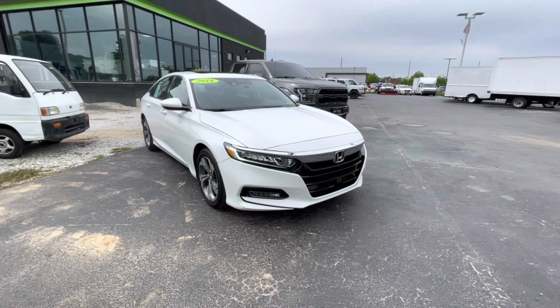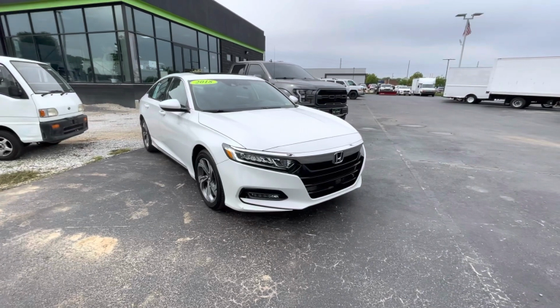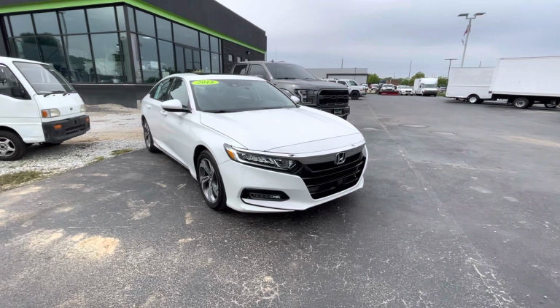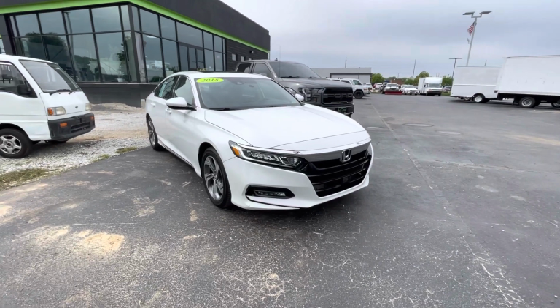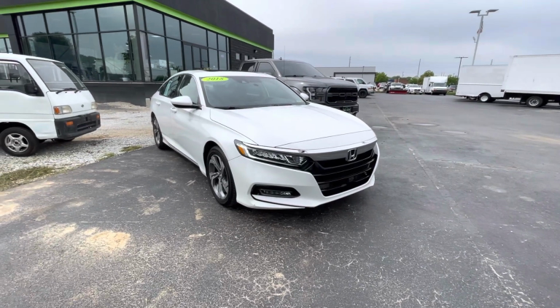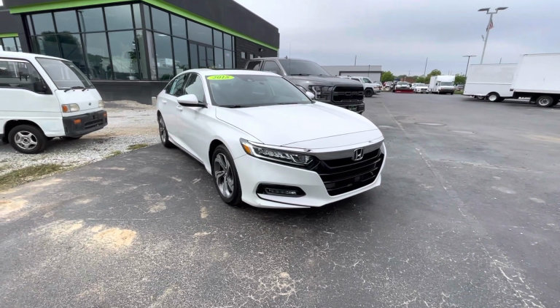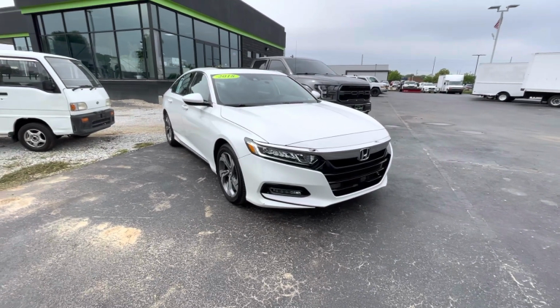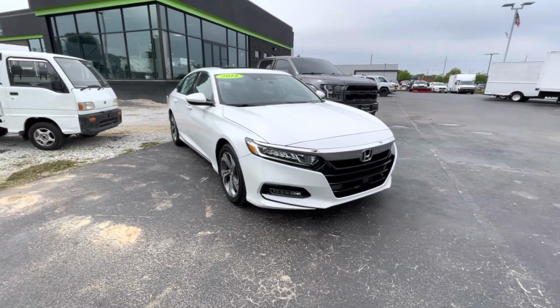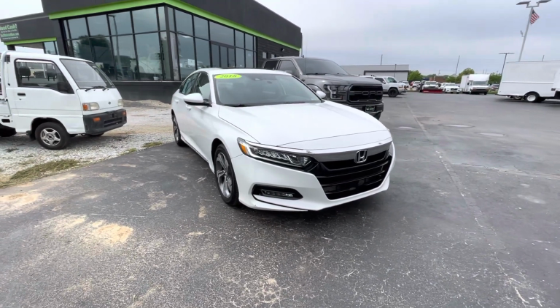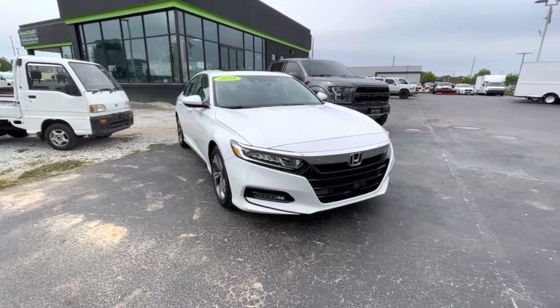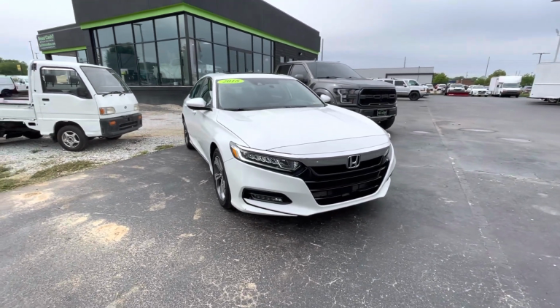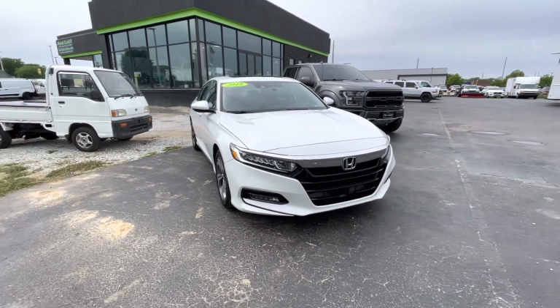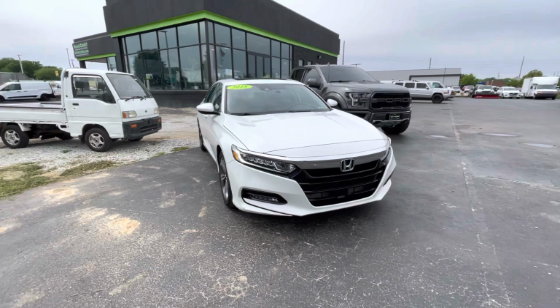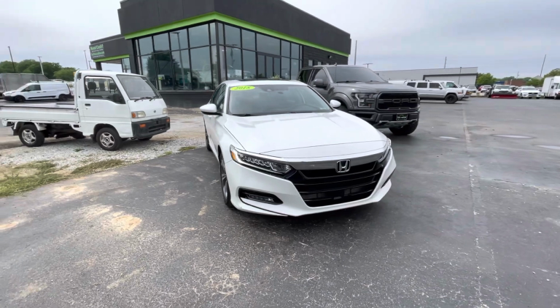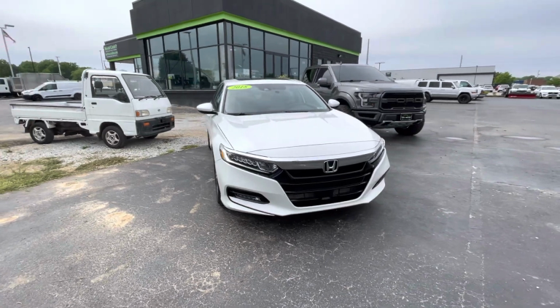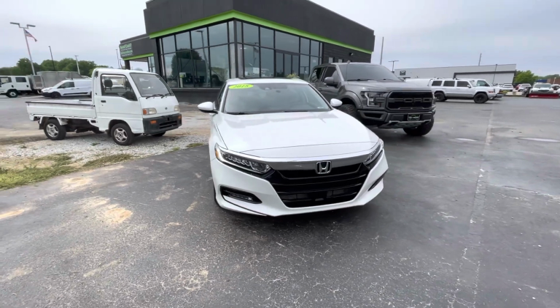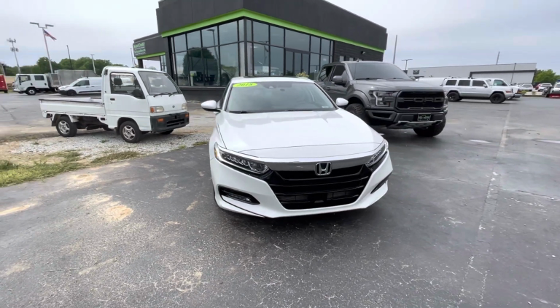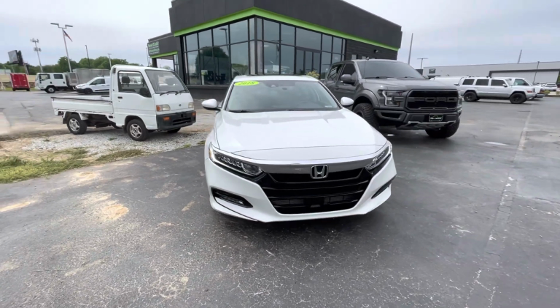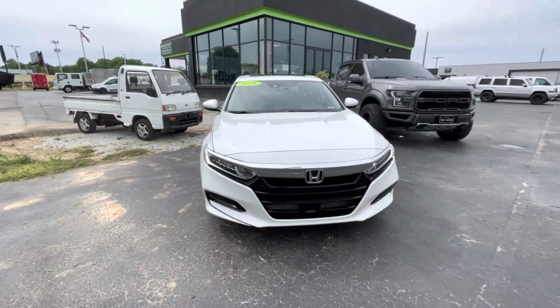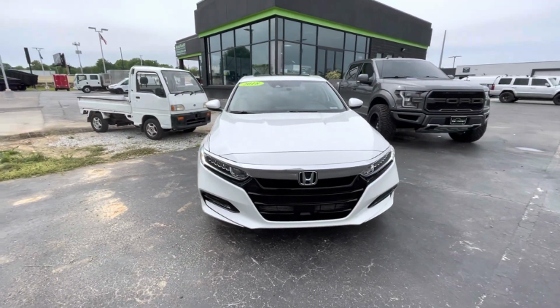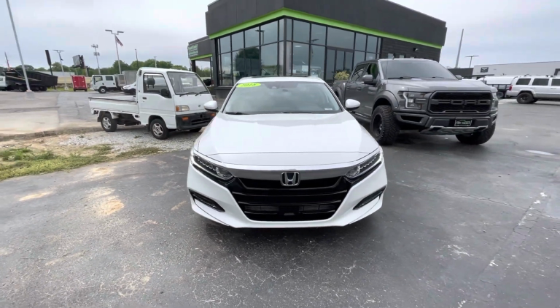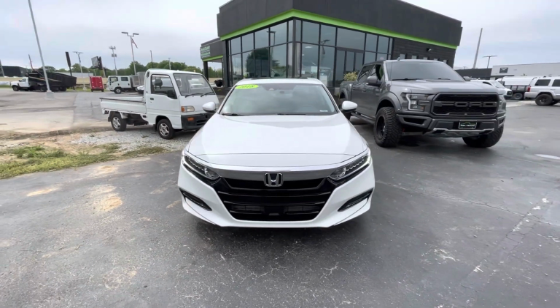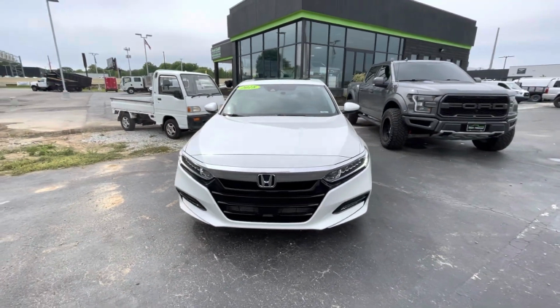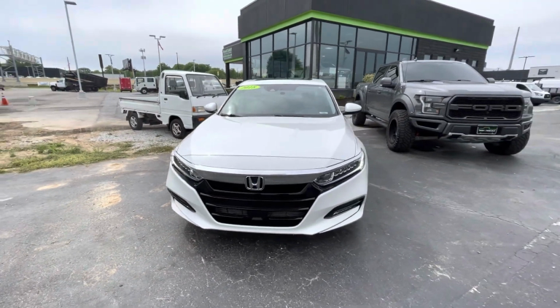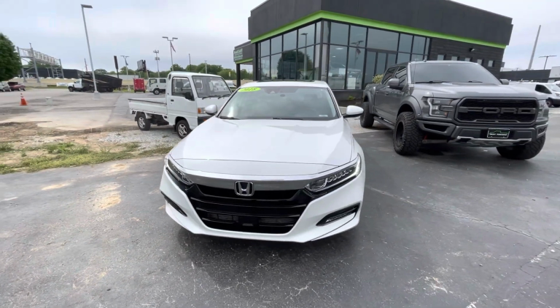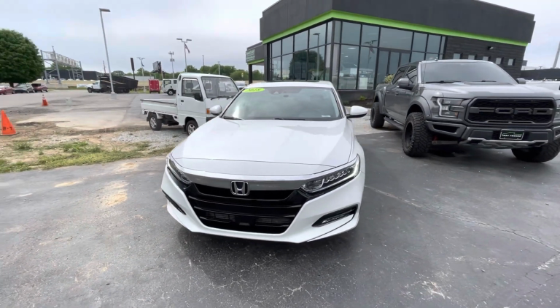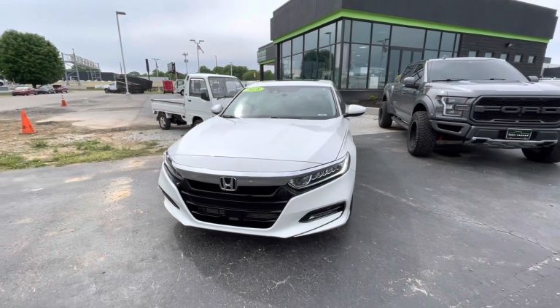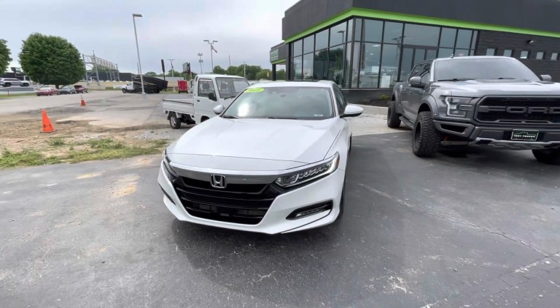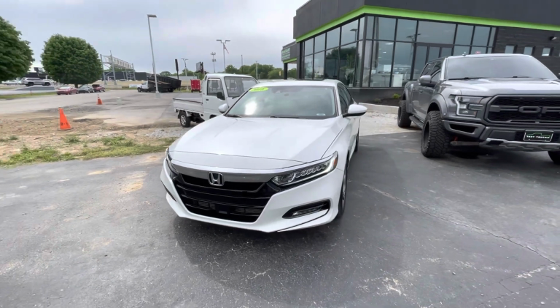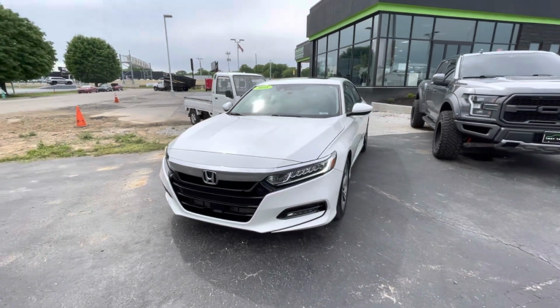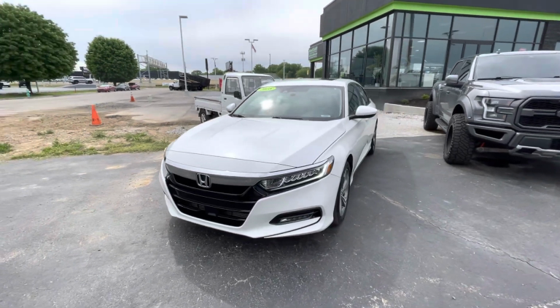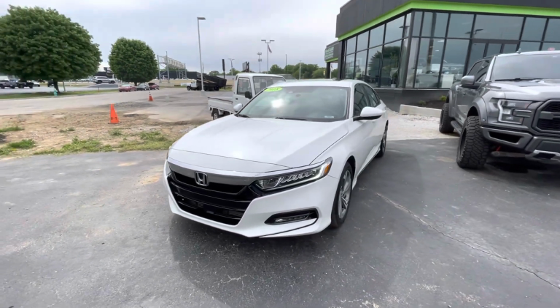Alrighty guys, today I've got a 2018 Honda Accord EX. It's got the 1.5 liter turbo engine, which gives you a lot of pep but also great fuel economy.